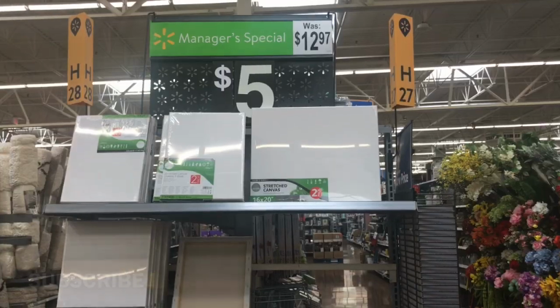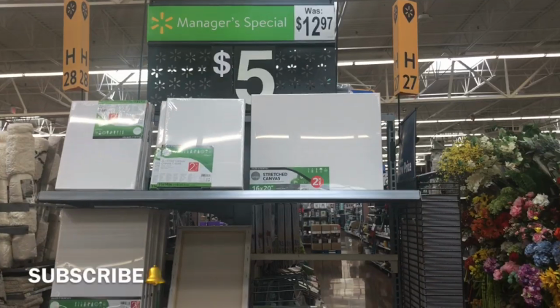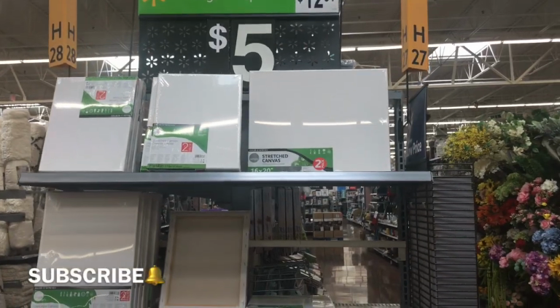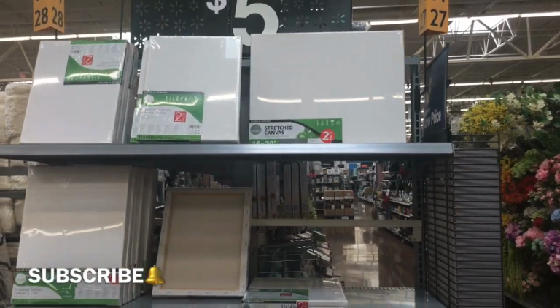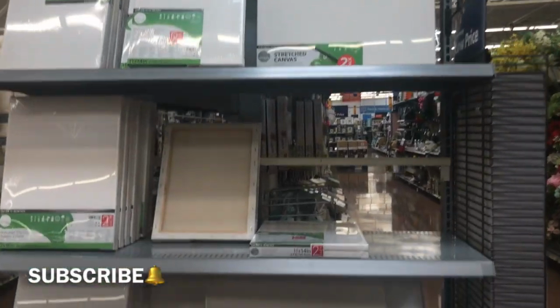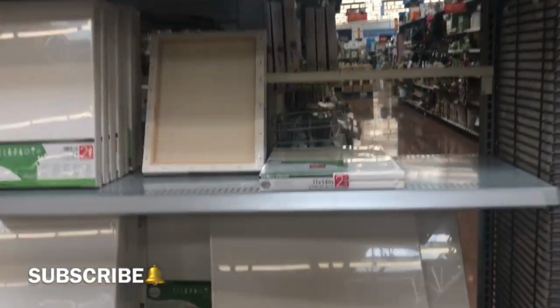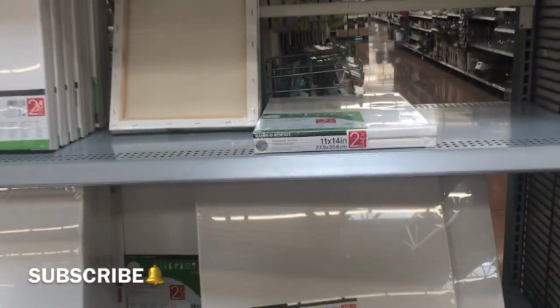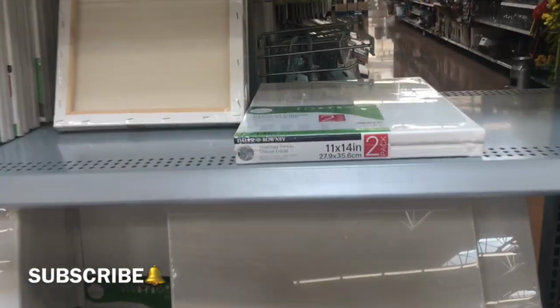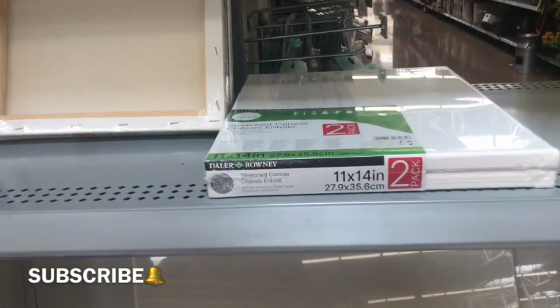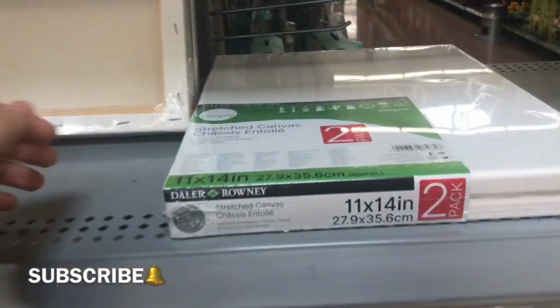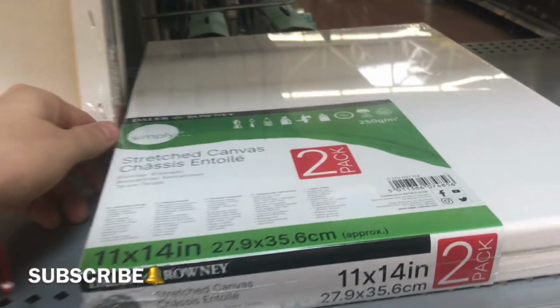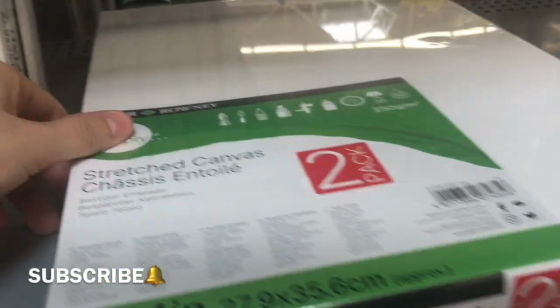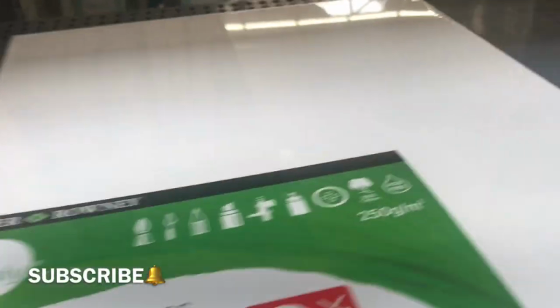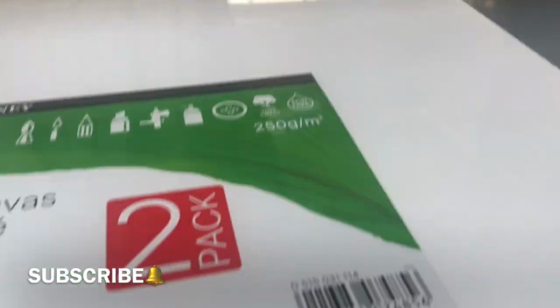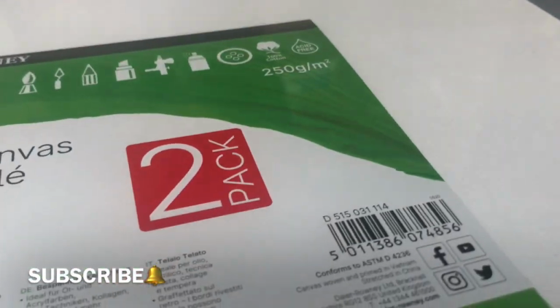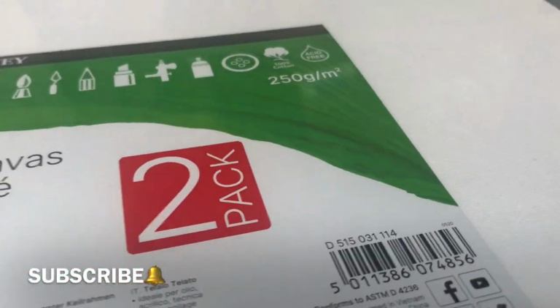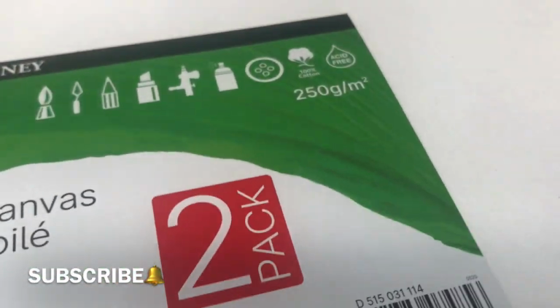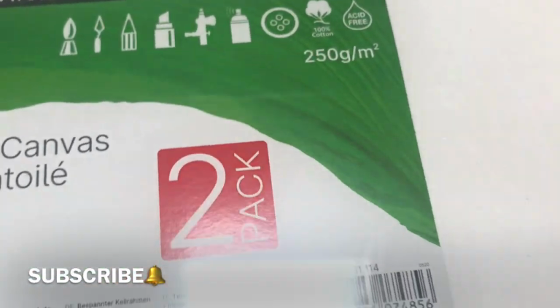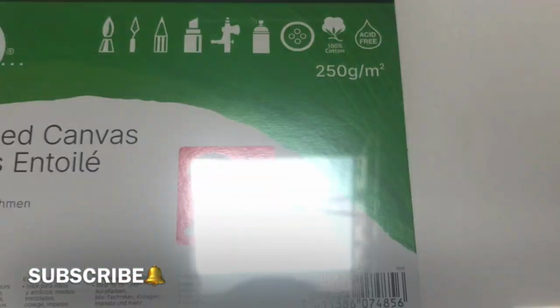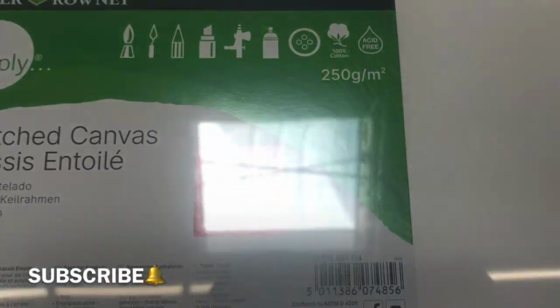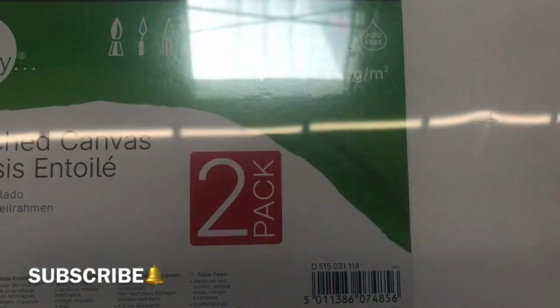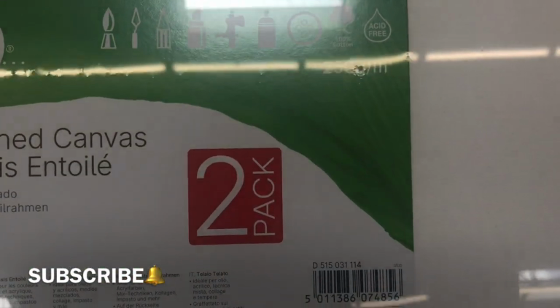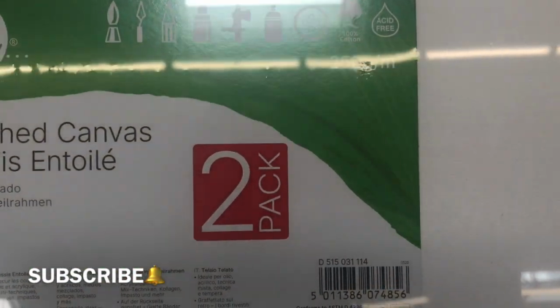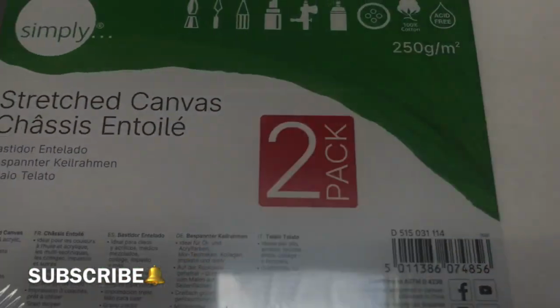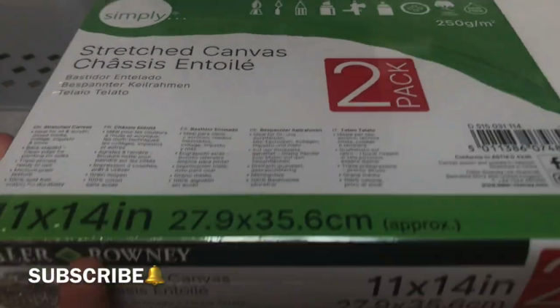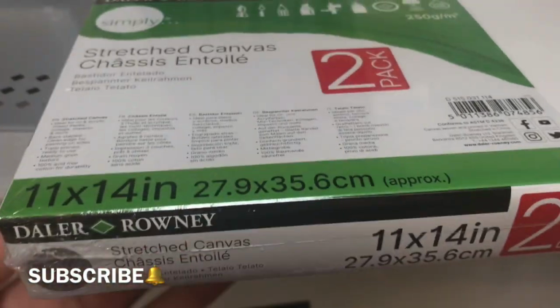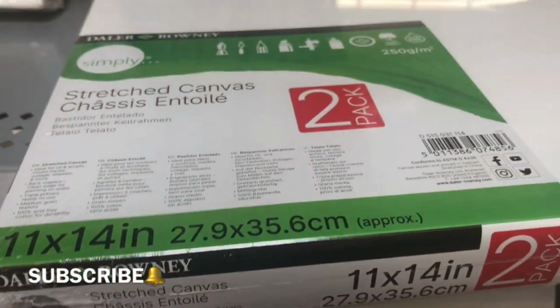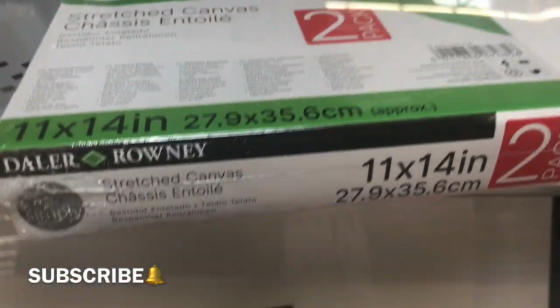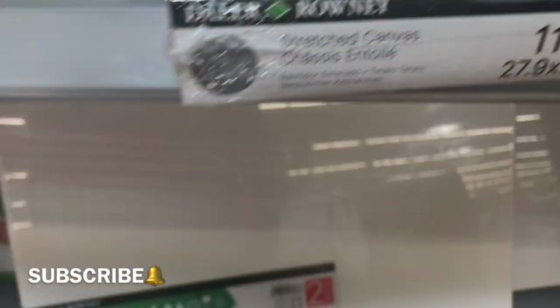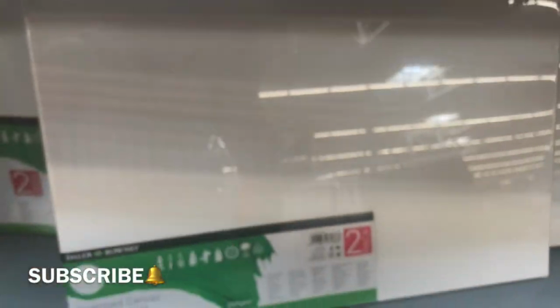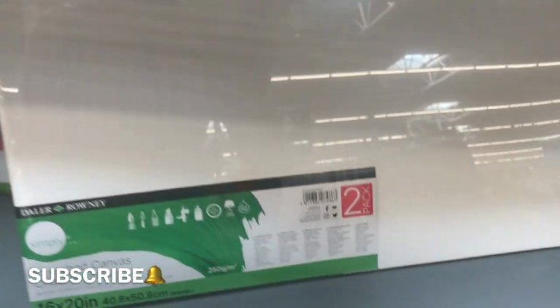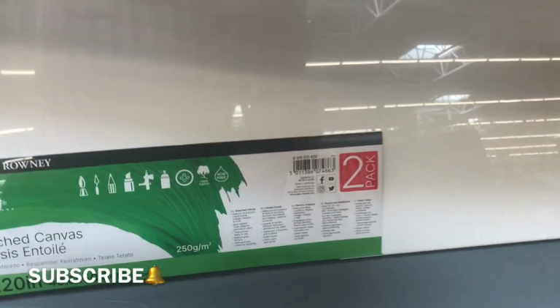As I was walking I noticed they had this manager special — from $12.97, it's only $5 — and it's a stretched canvas. Either you can paint or draw on it. It tells you what you can do with it and it's a pack of two, which is a really good deal.